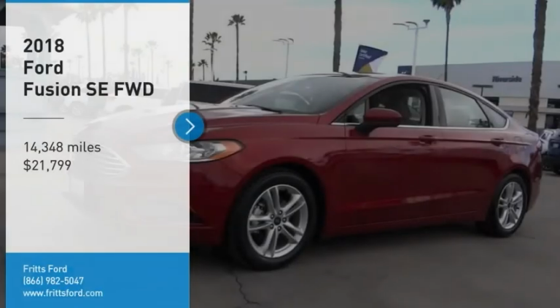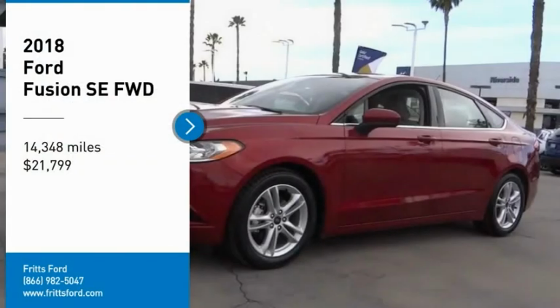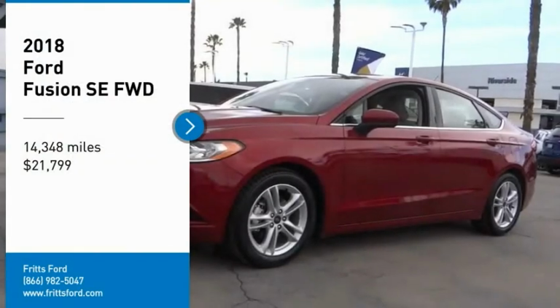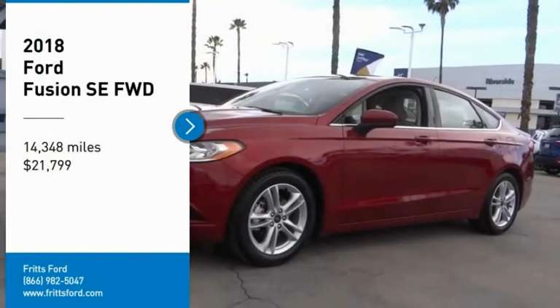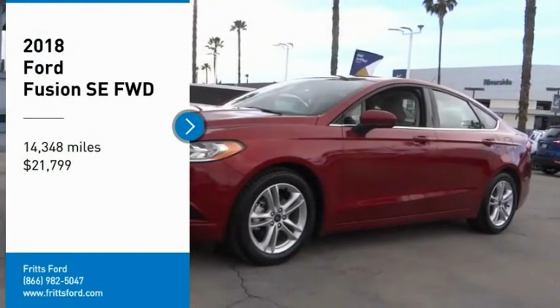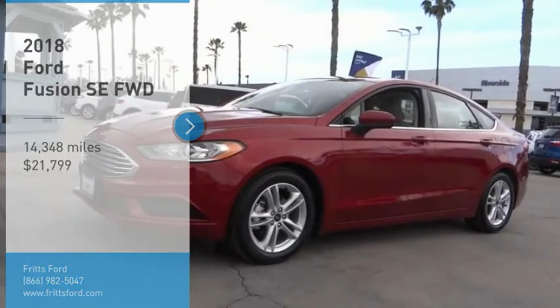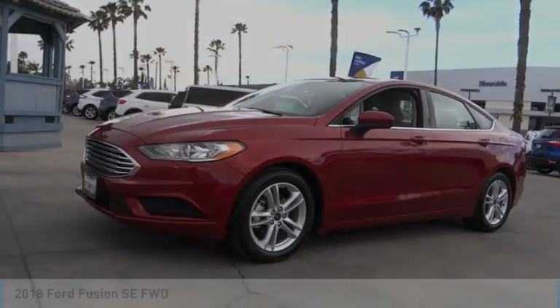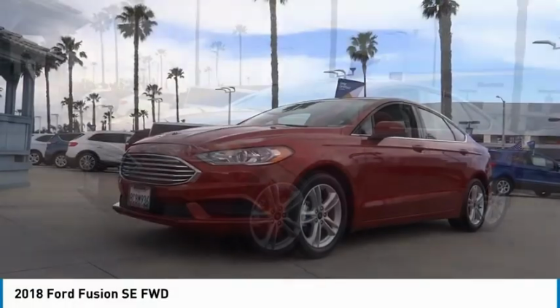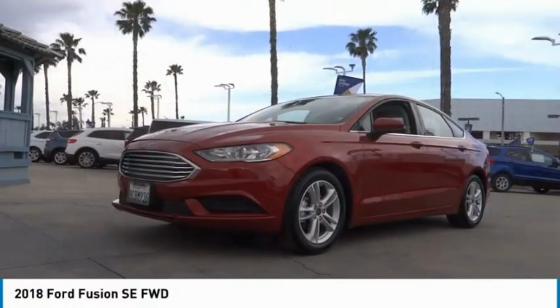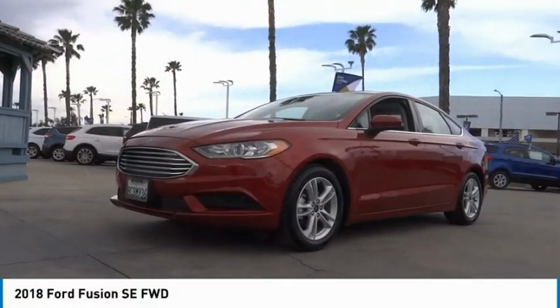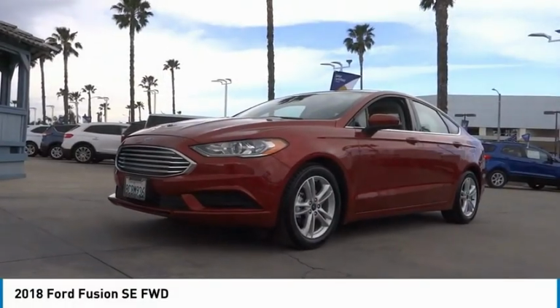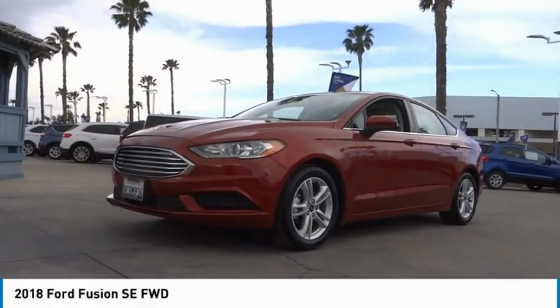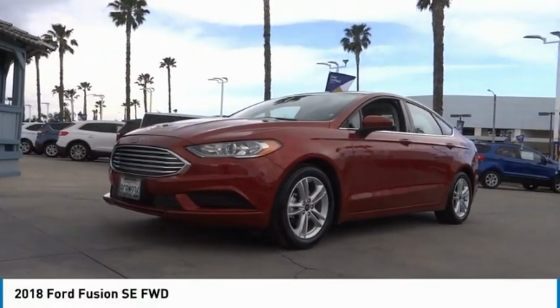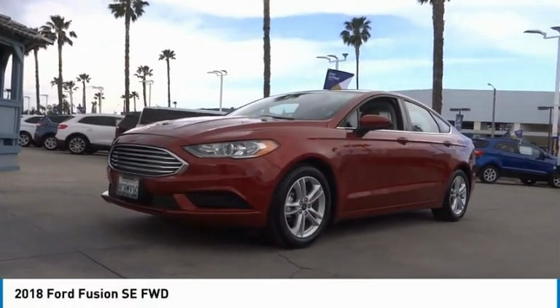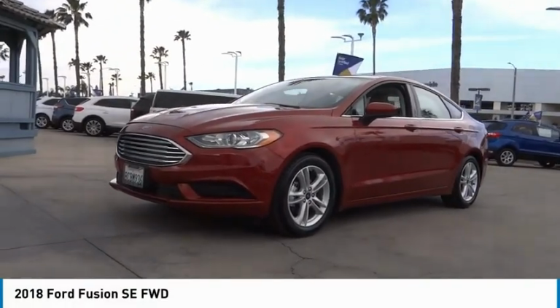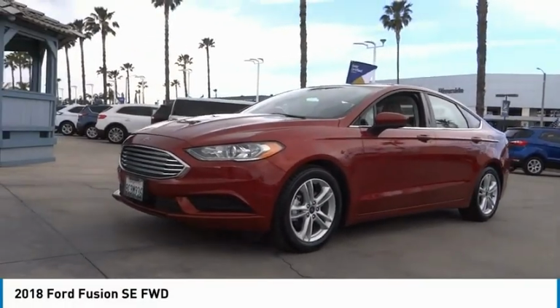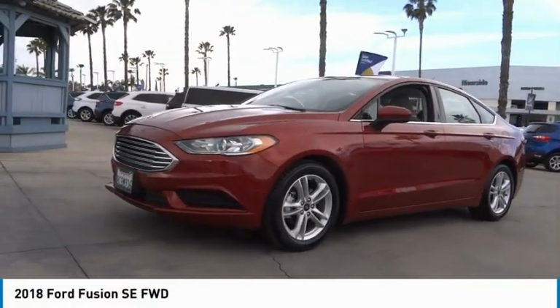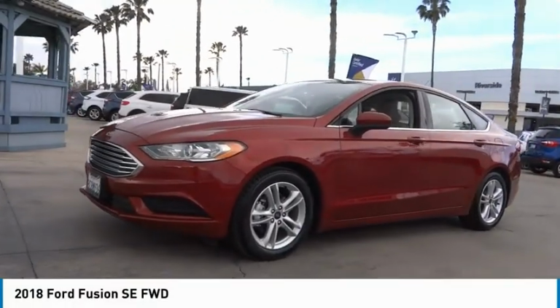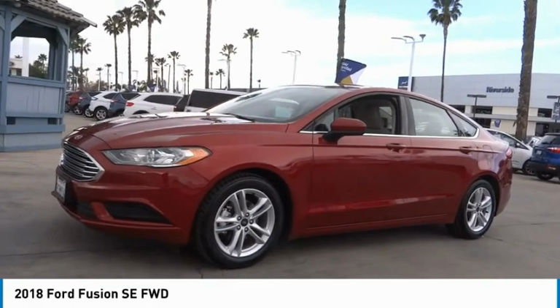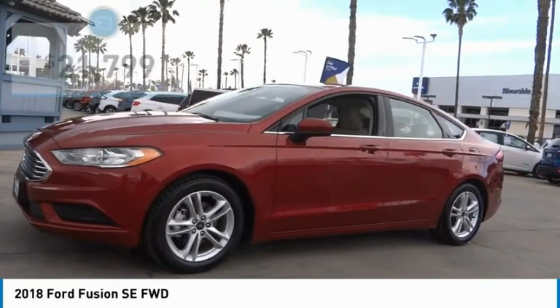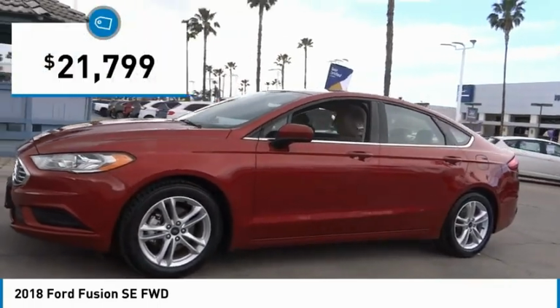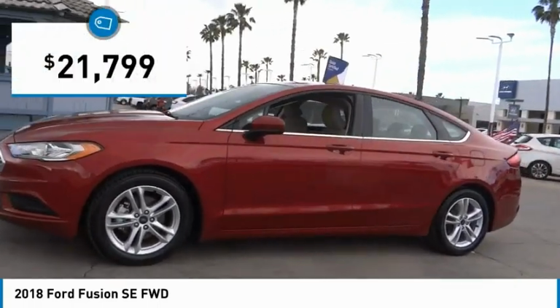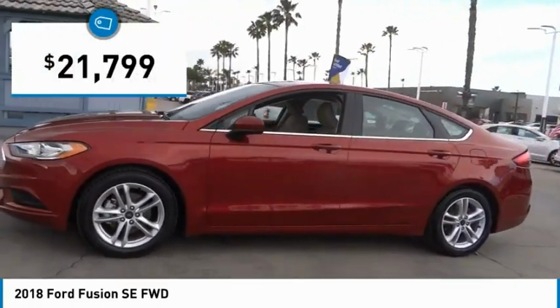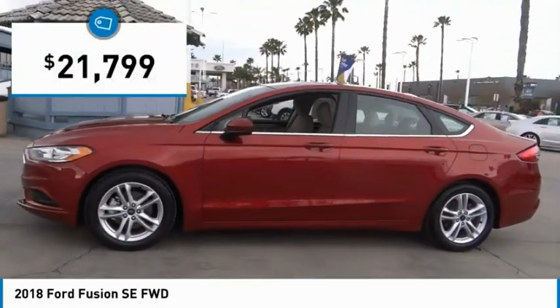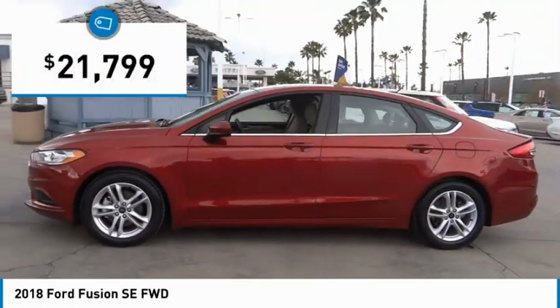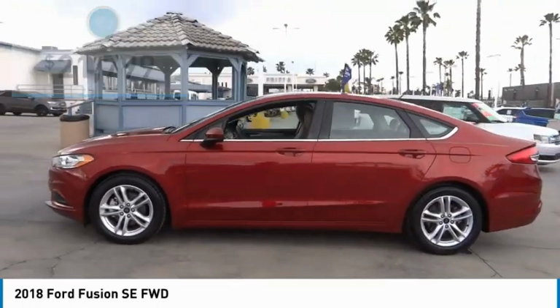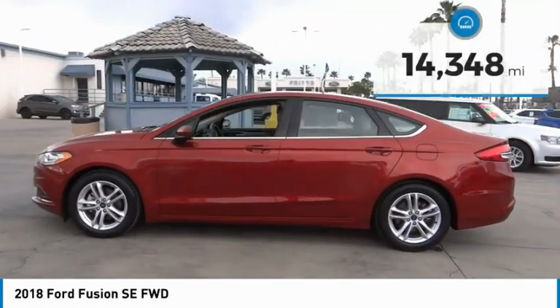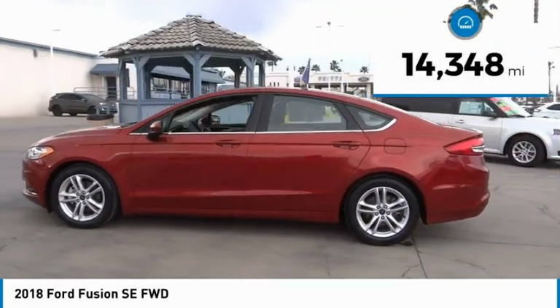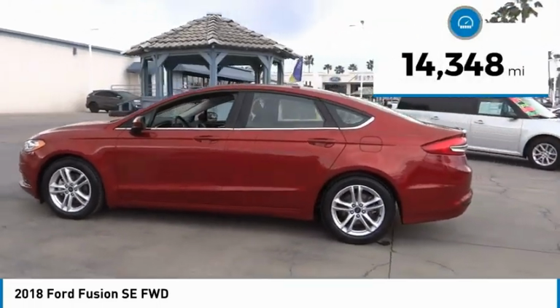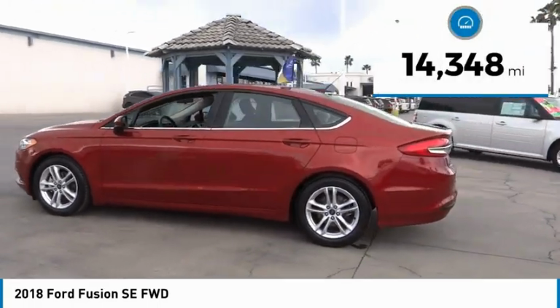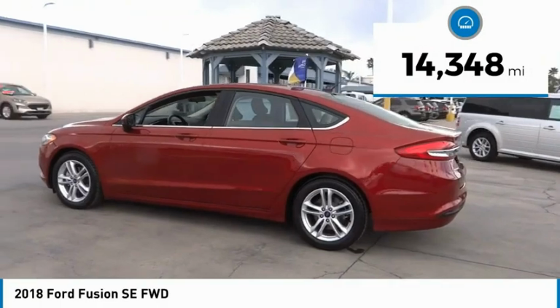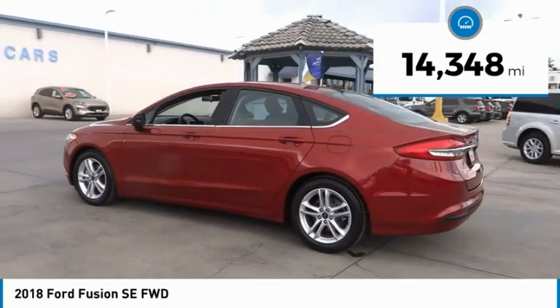We are pleased to show you the 2018 Fusion. You can have both impressive power and great economy in a Fusion, and it is priced below $25,000. This vehicle has less than 15,000 miles.